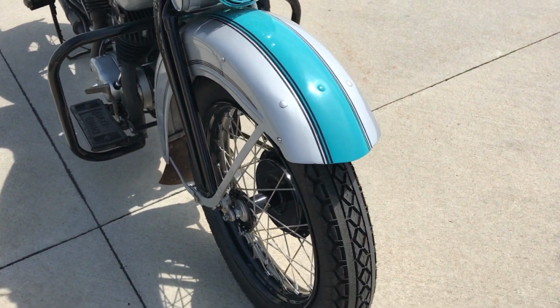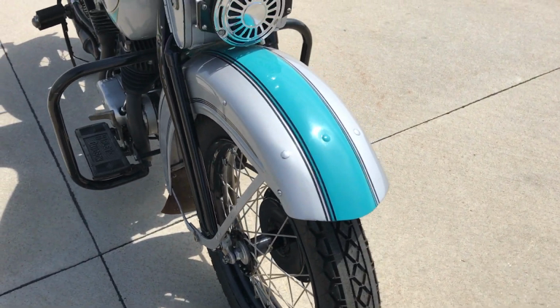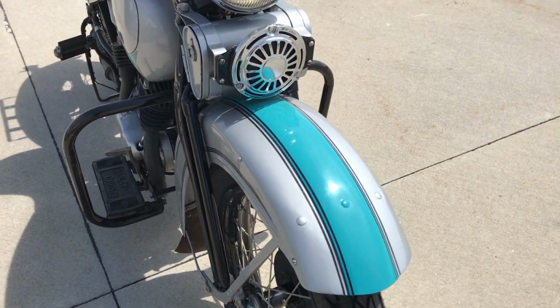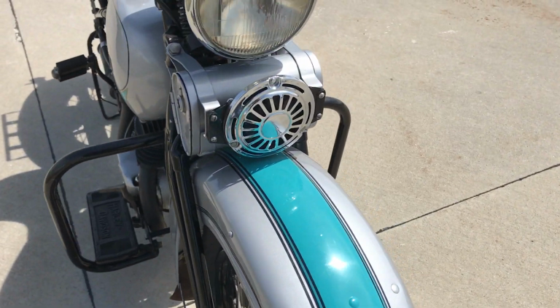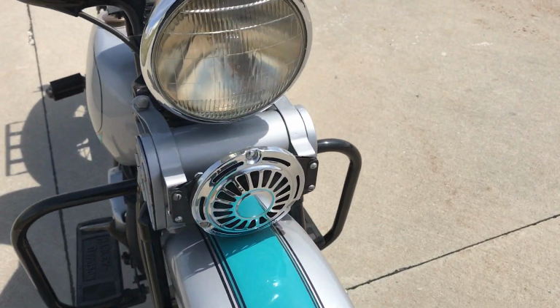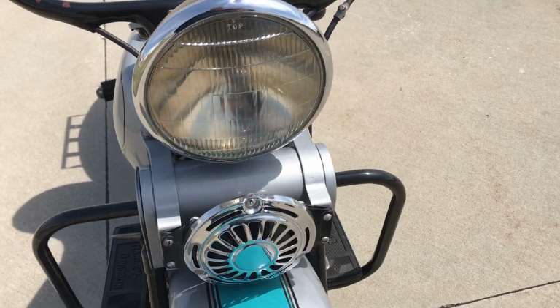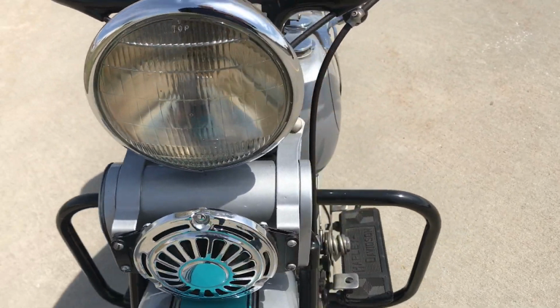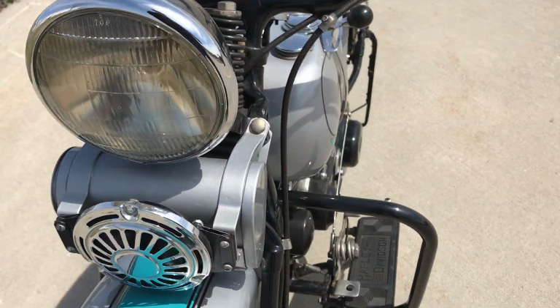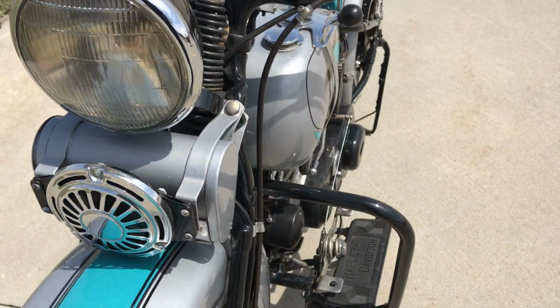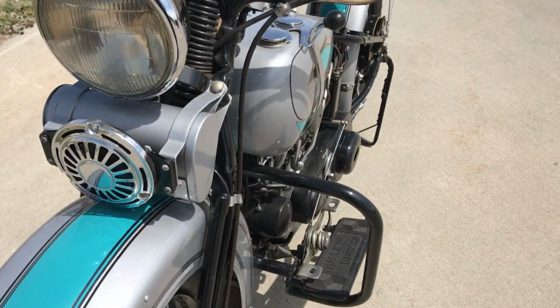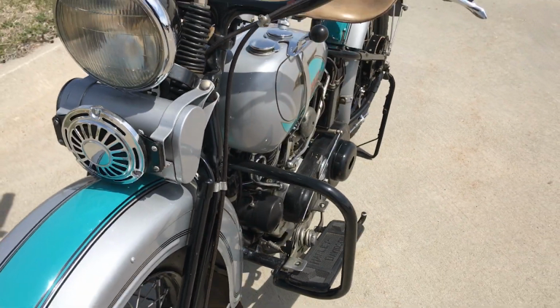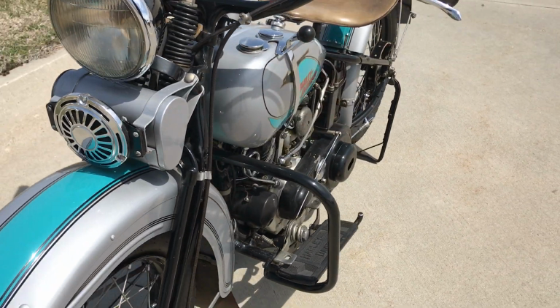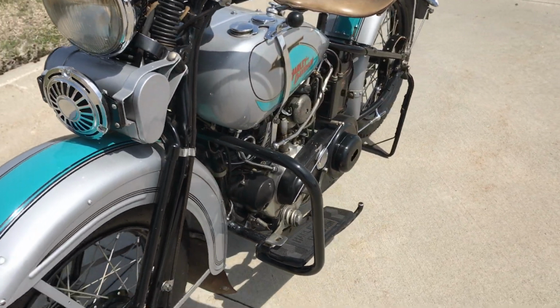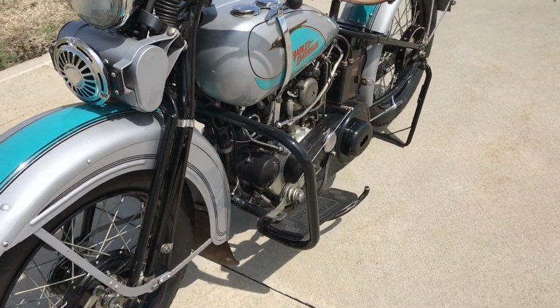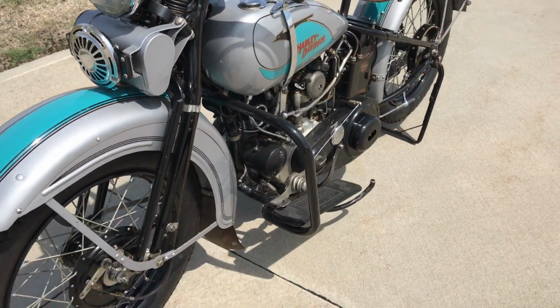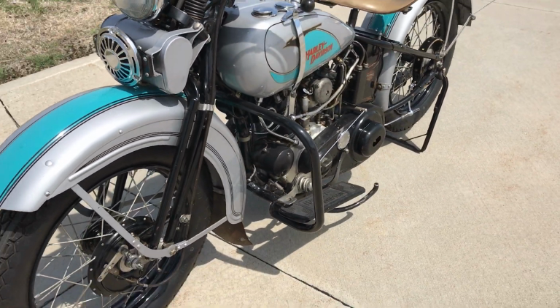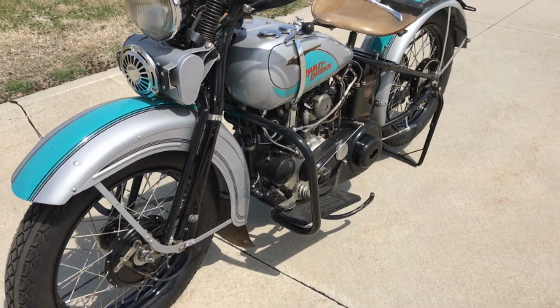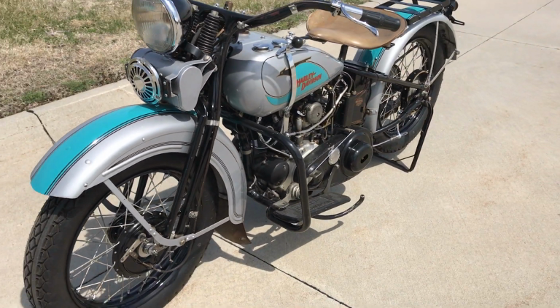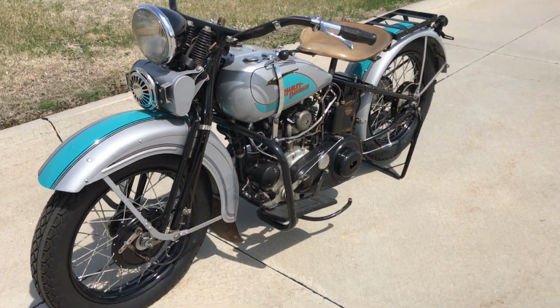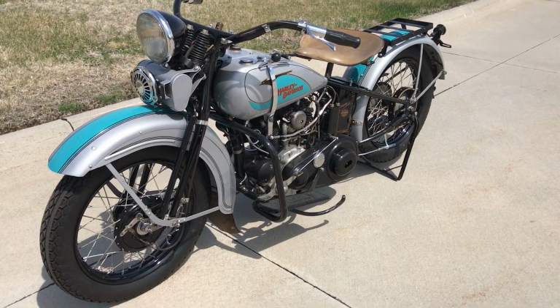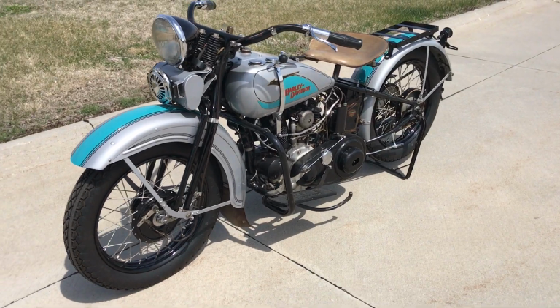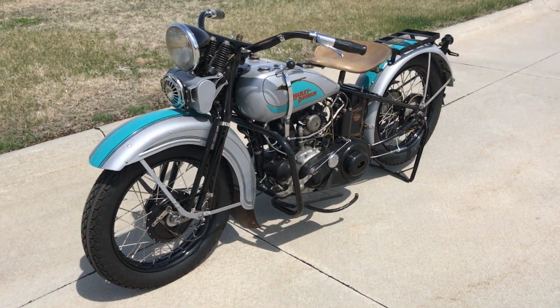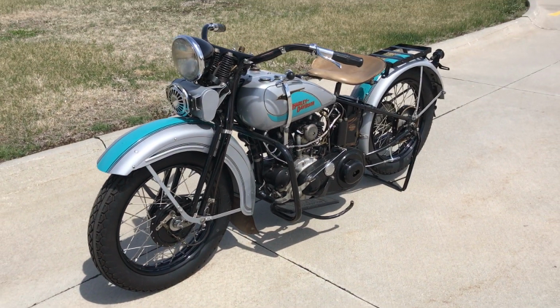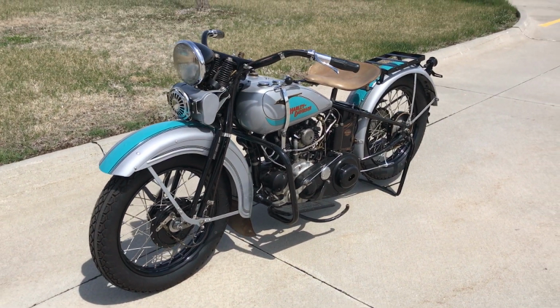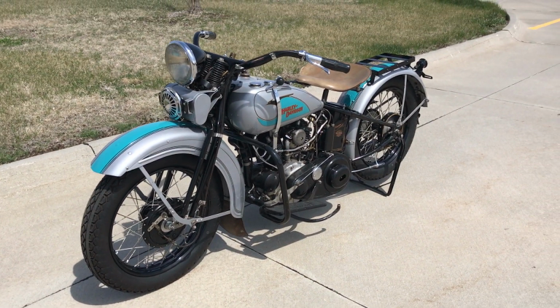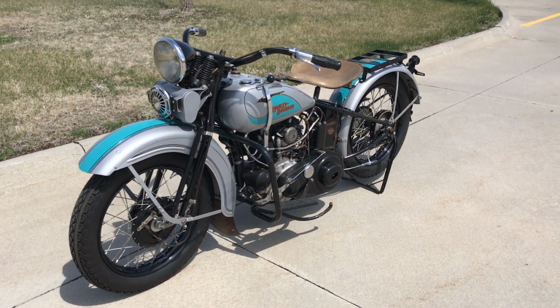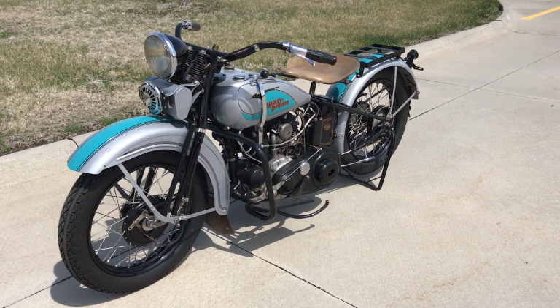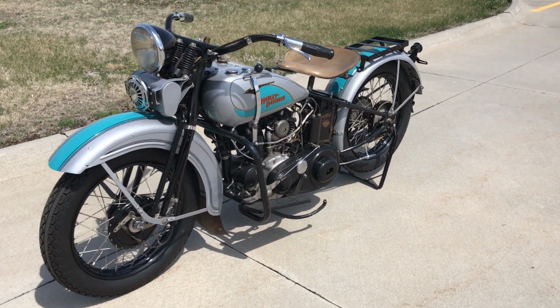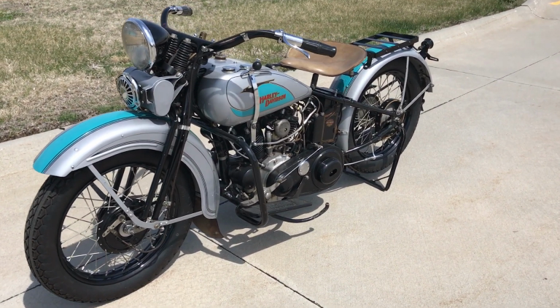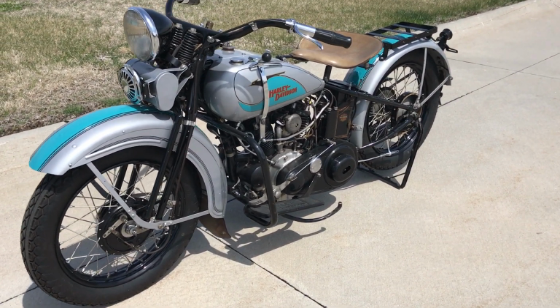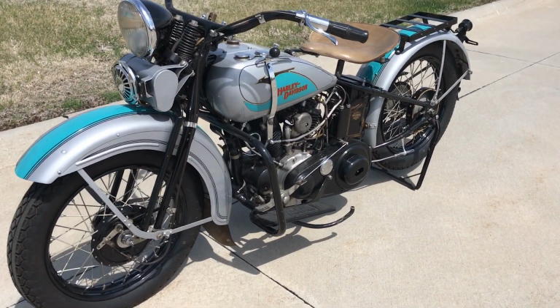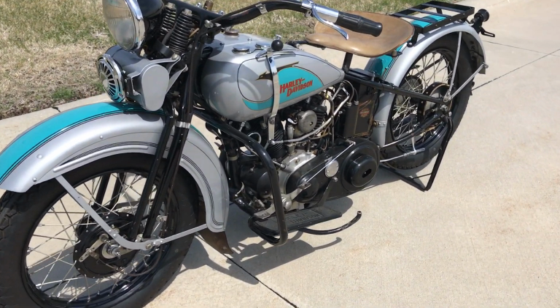The RL was actually the predecessor to the WL, so this is a very rare motorcycle. Very collectible and they are very good to ride — they're just a lot of fun, low compression, they'll run forever.